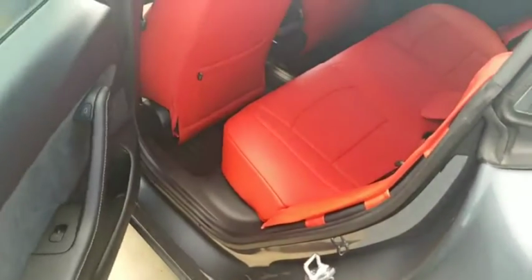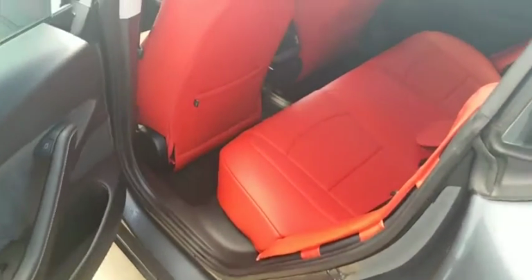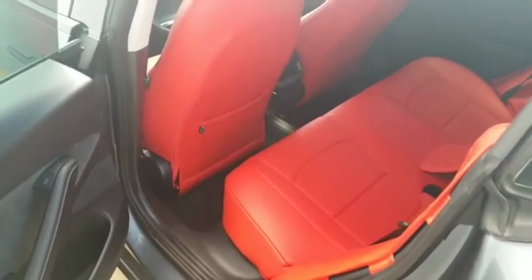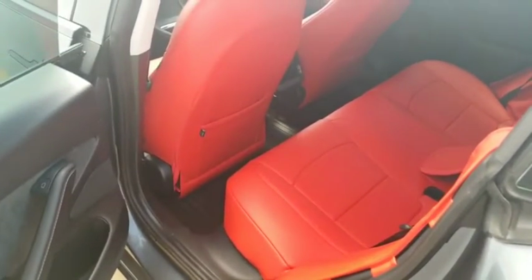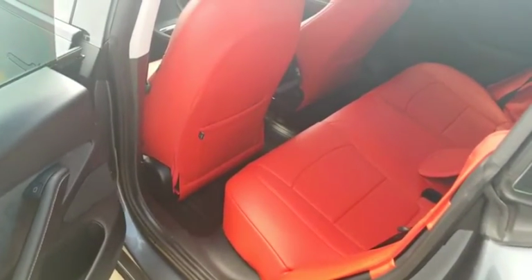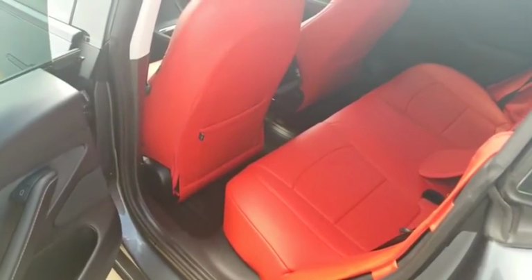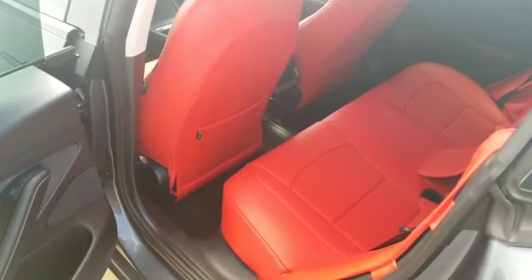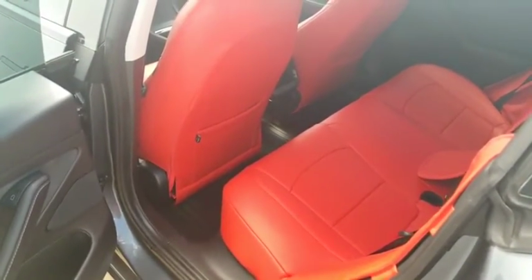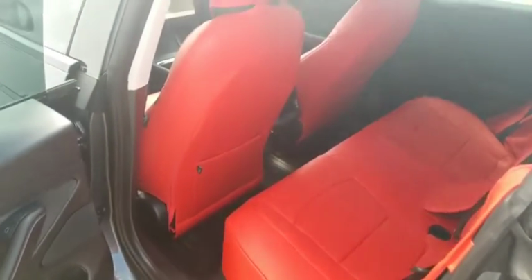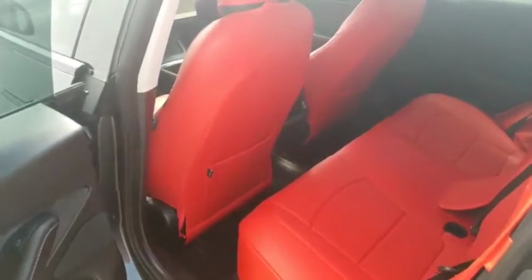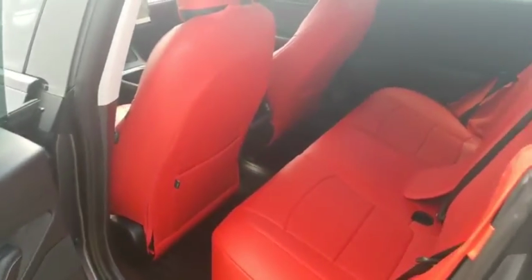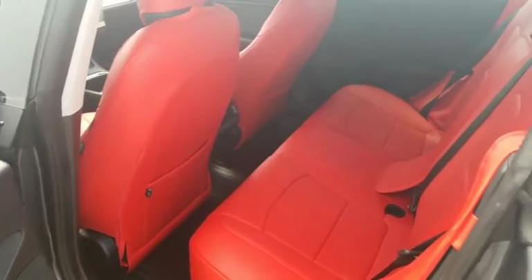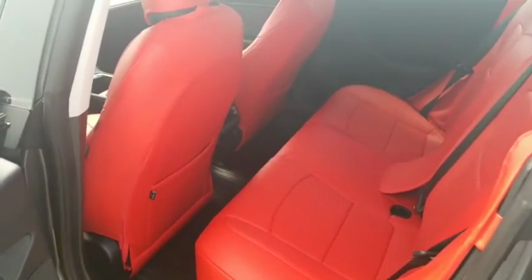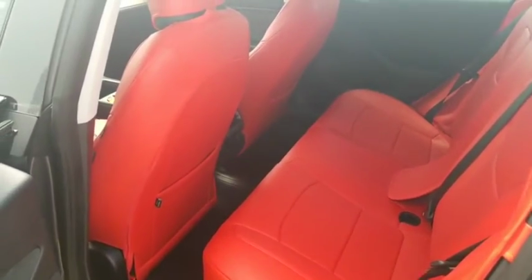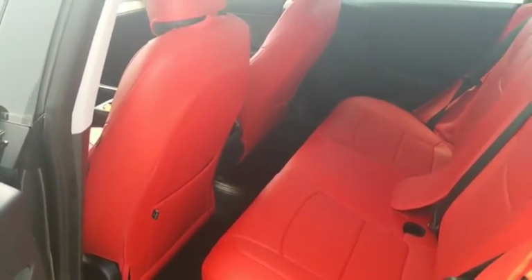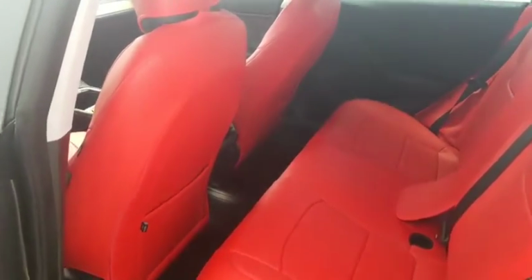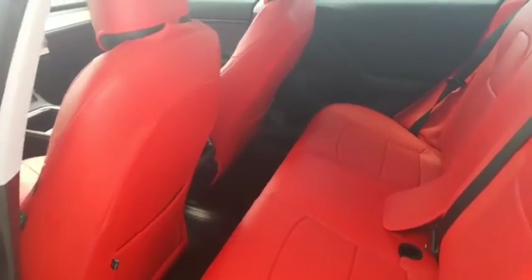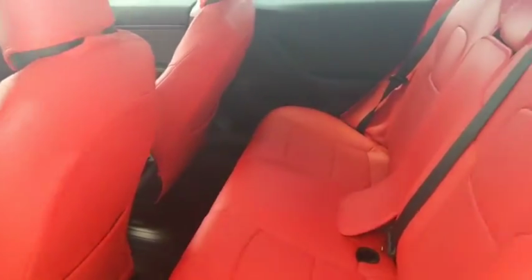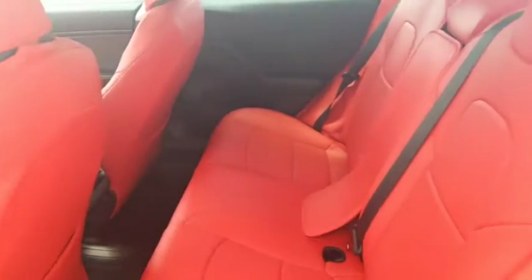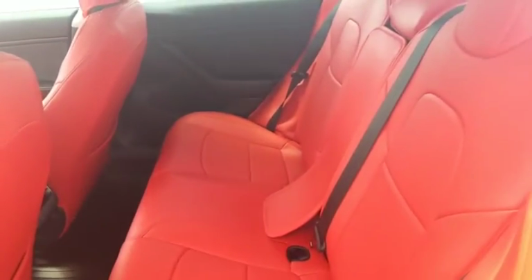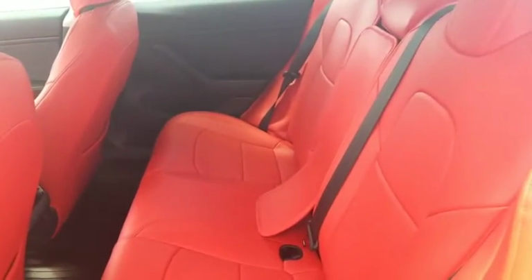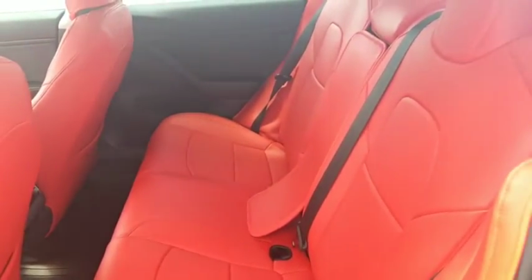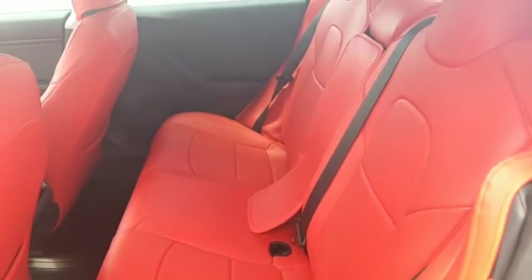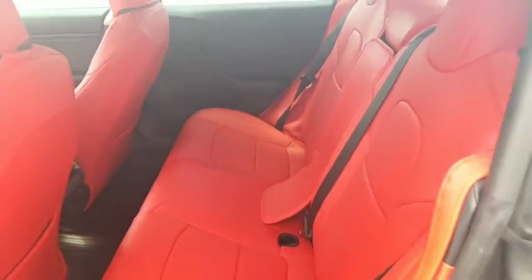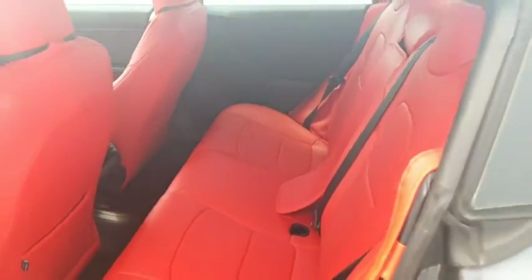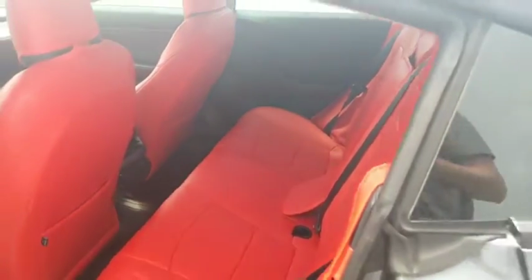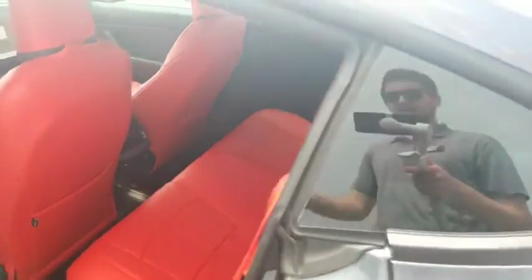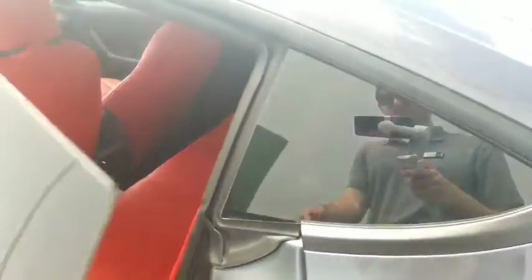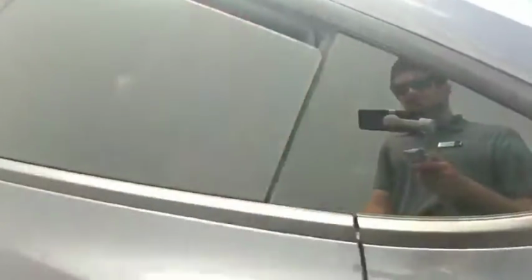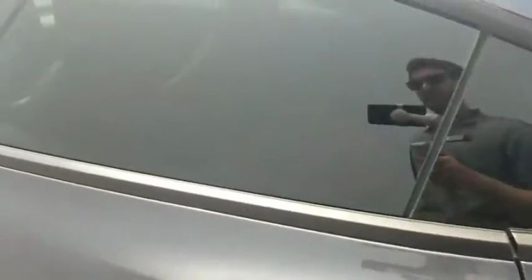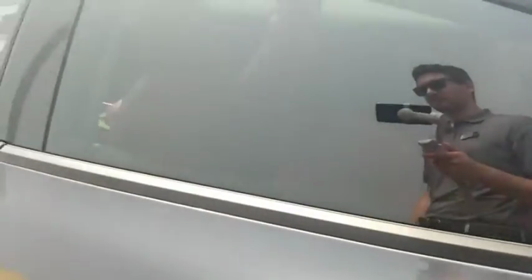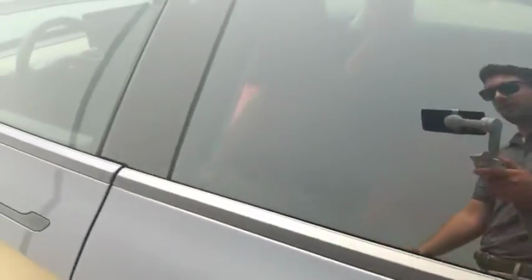This one comes with a black leather interior, but it does have the red leather seat covers on it as well — two interiors for the price of one.